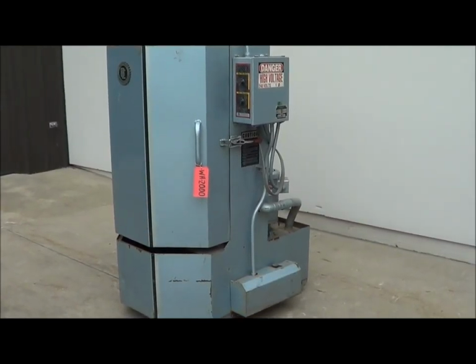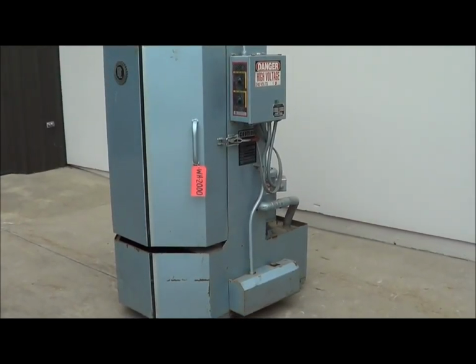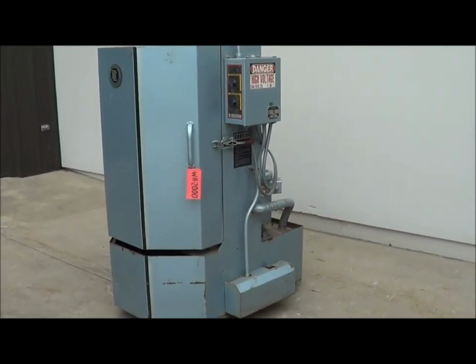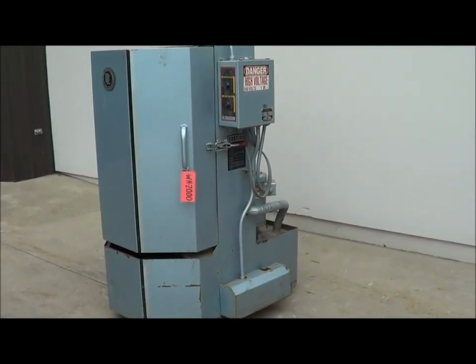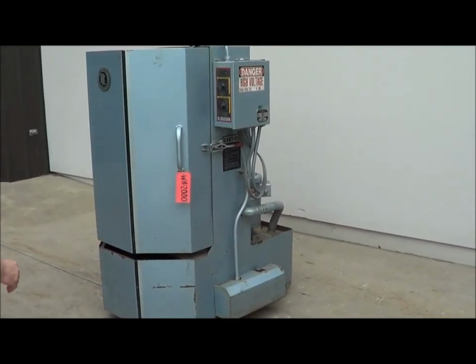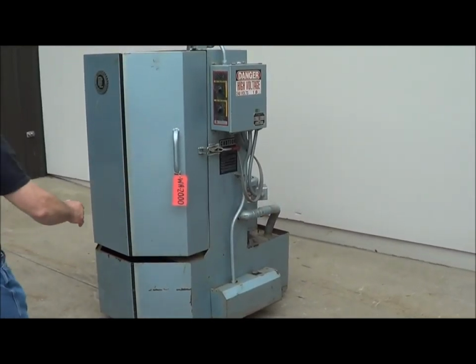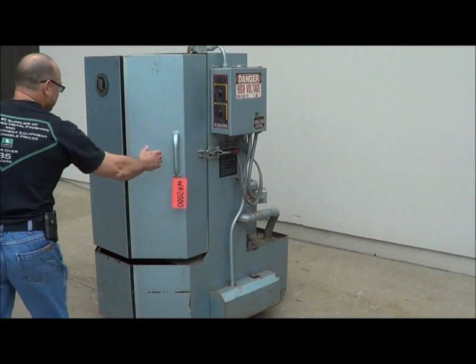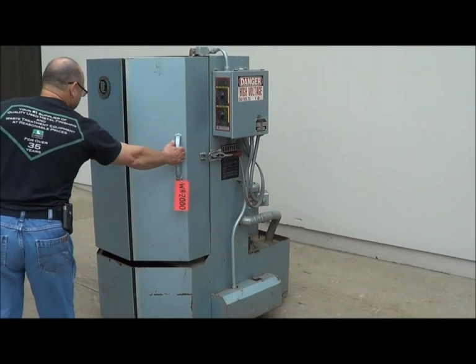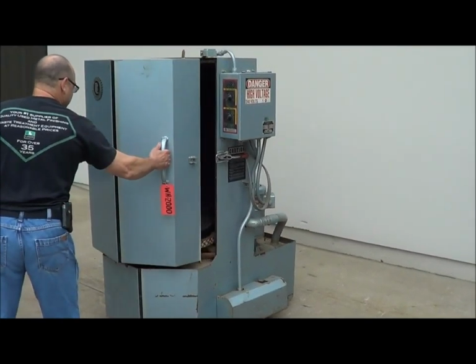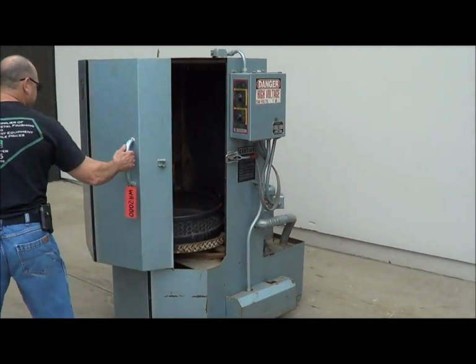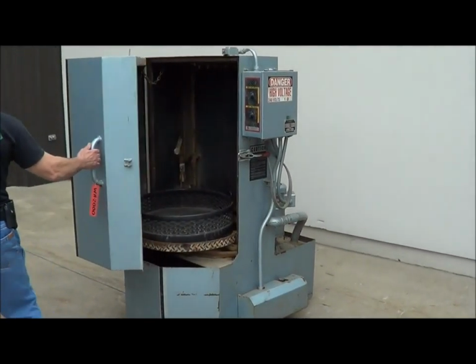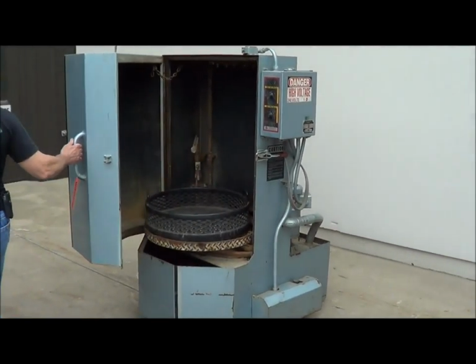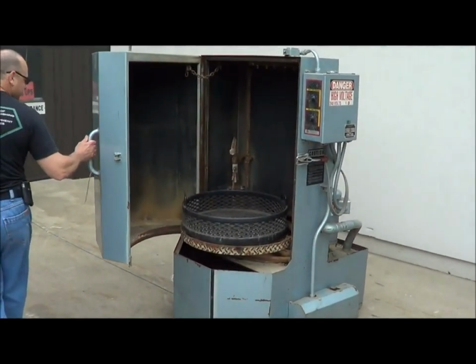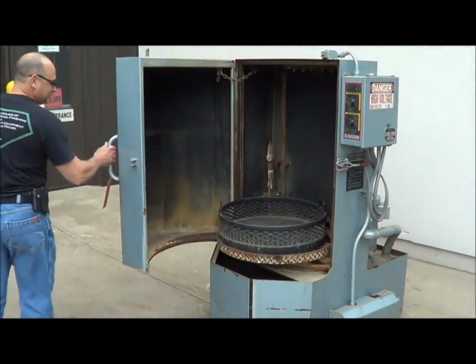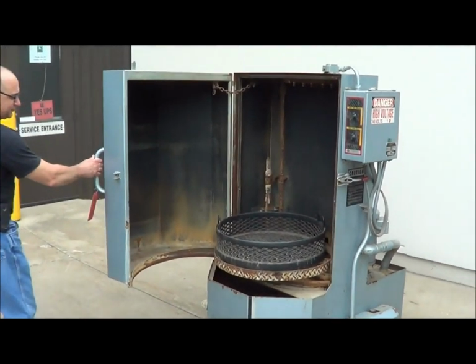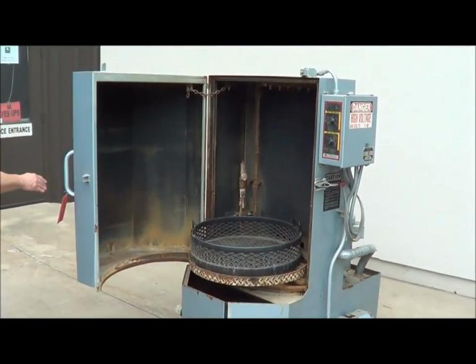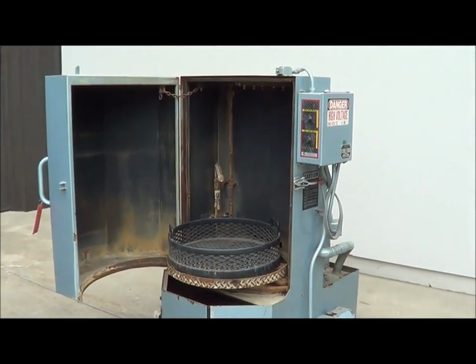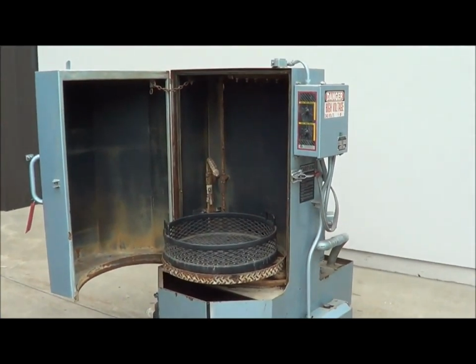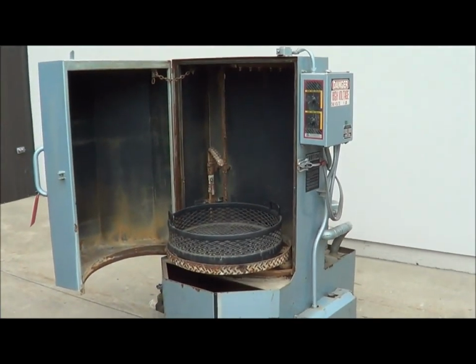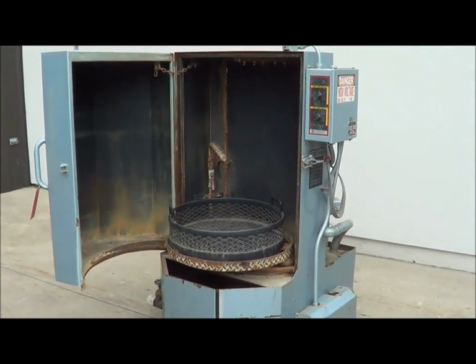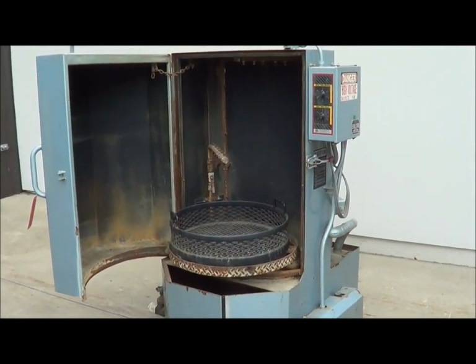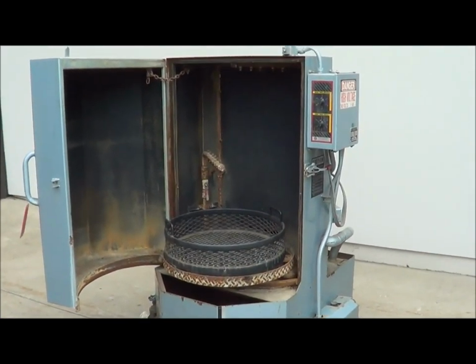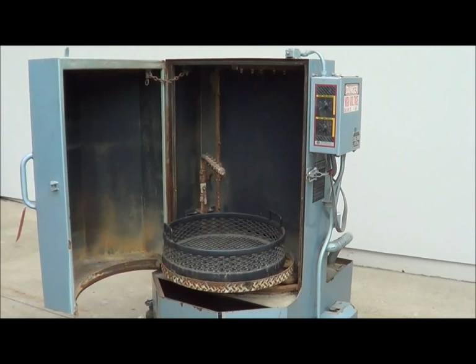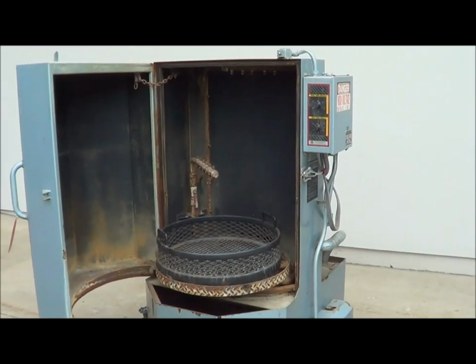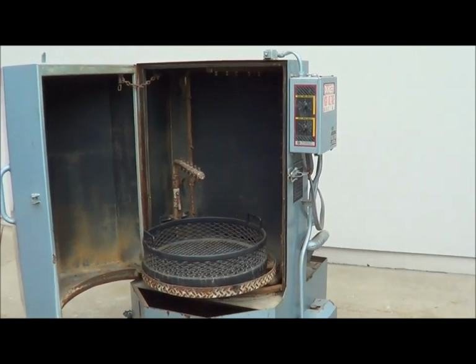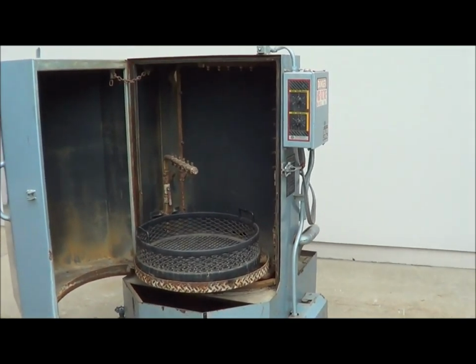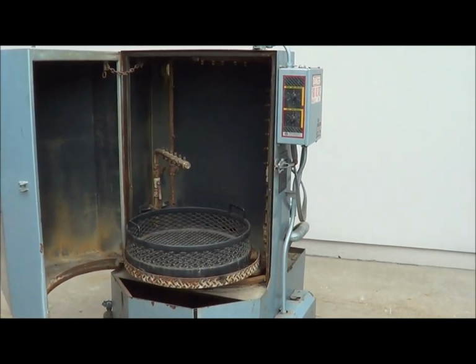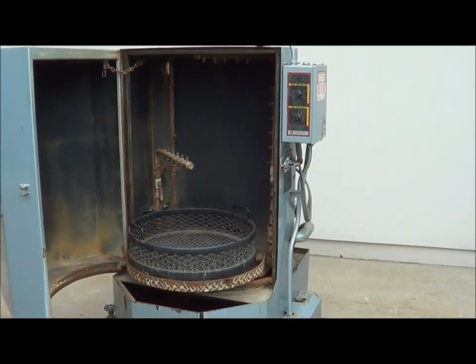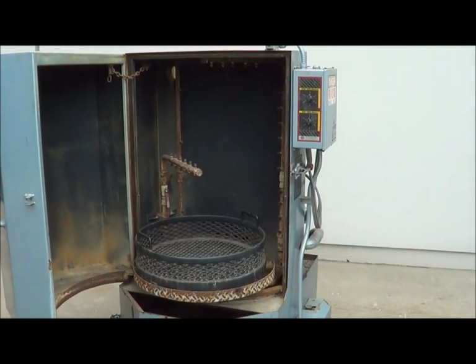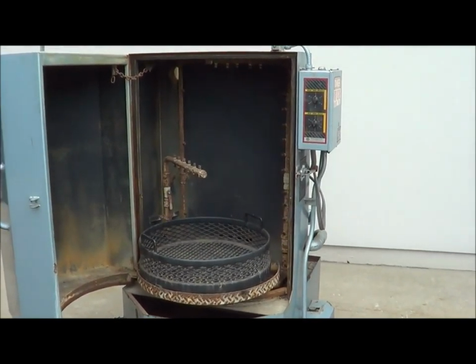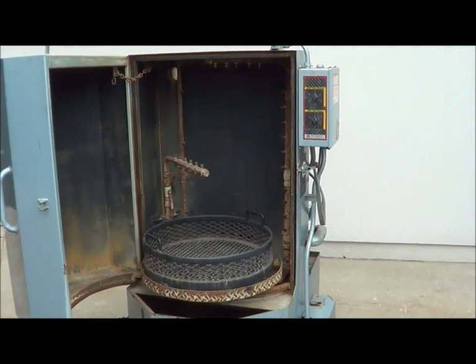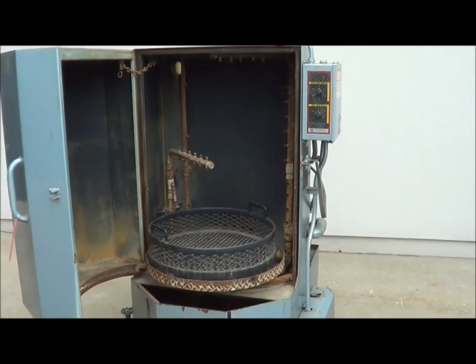It features an automatic oil skimmer, low water shut off and fill, and a fresh water rinse. It does come with a manual. Here is a look at the inside for you.